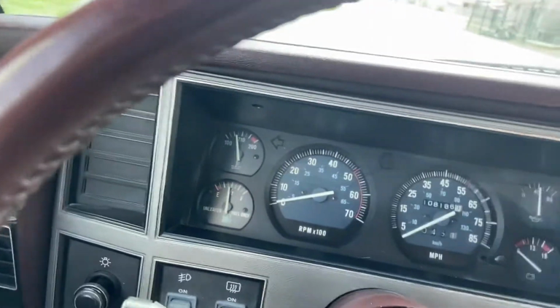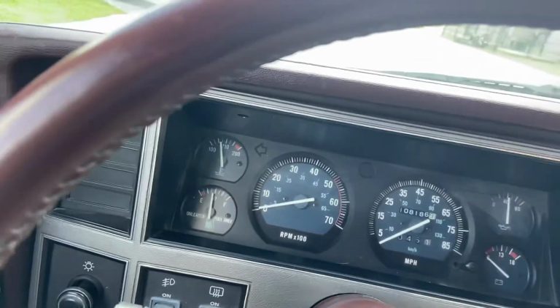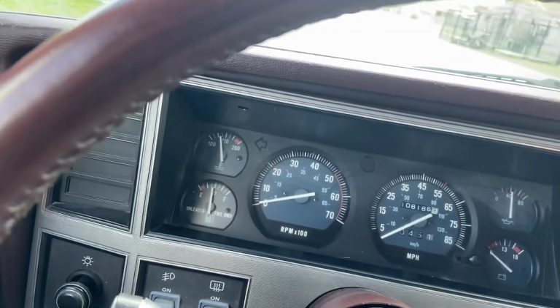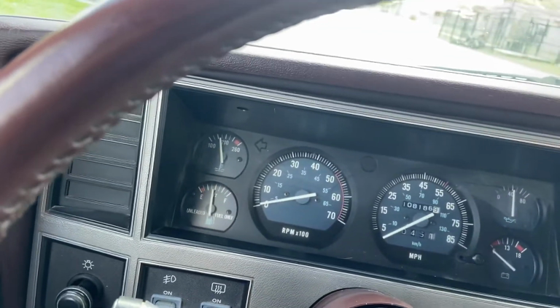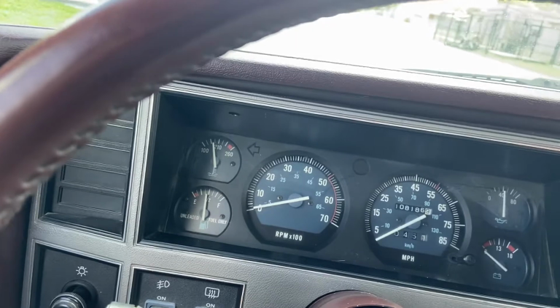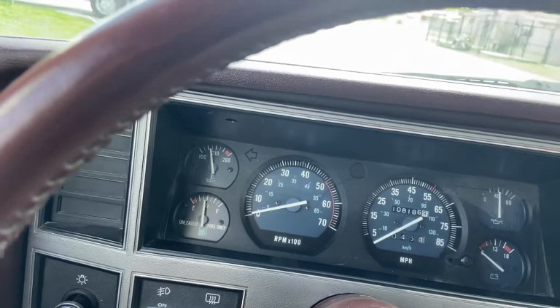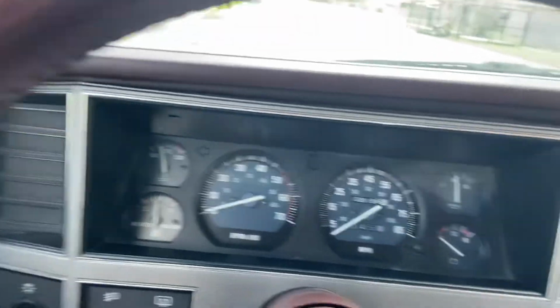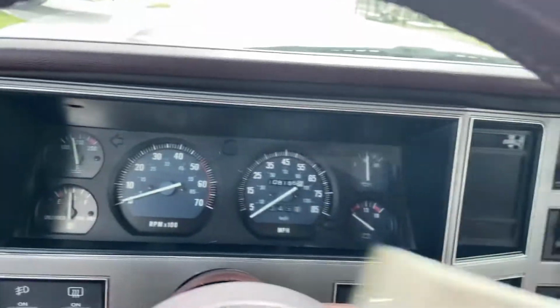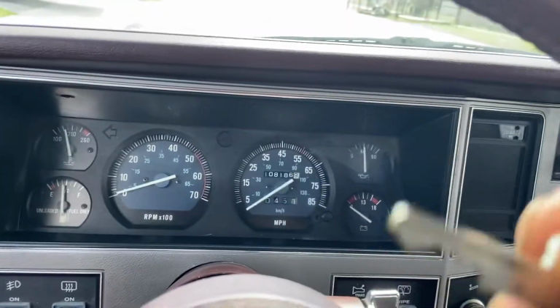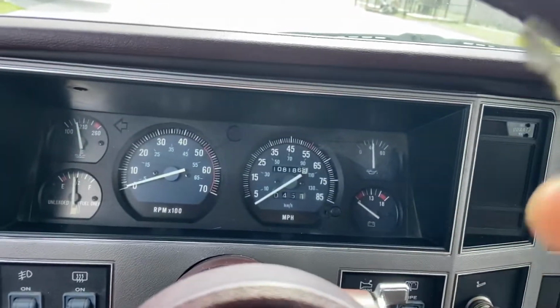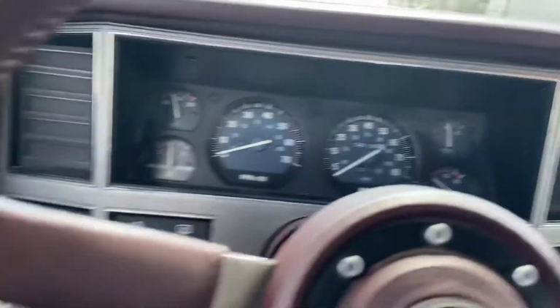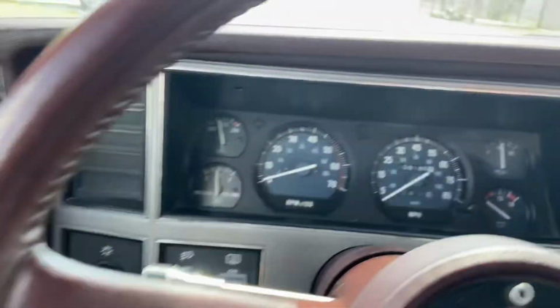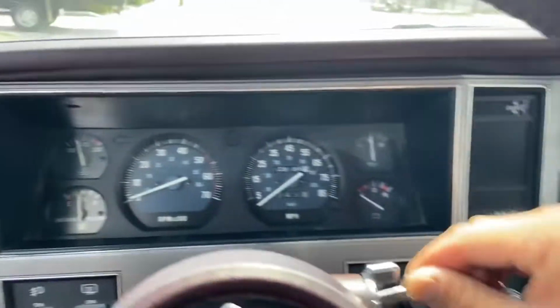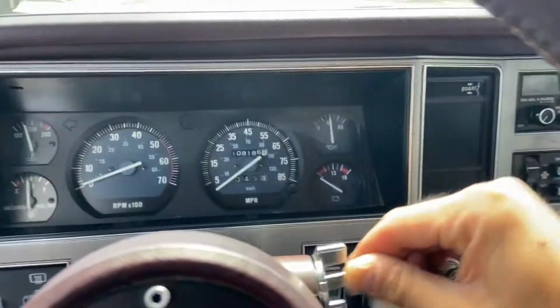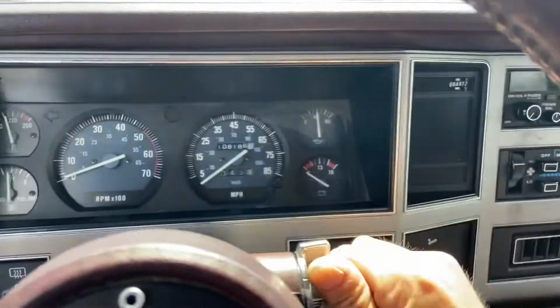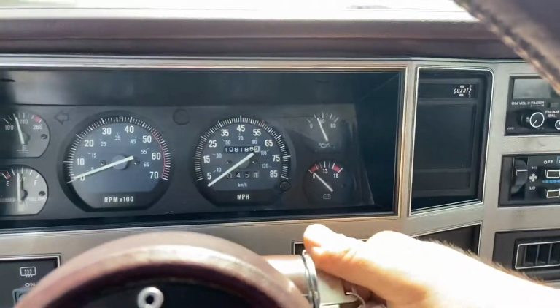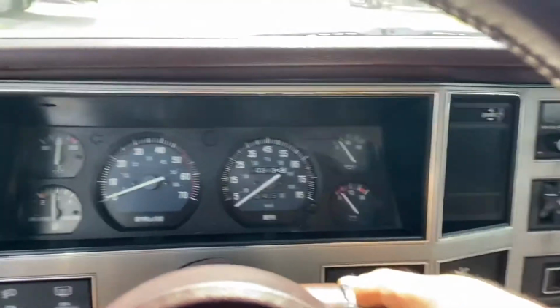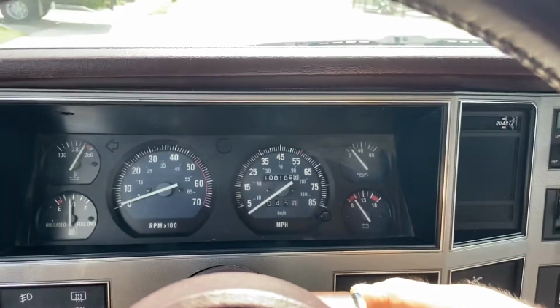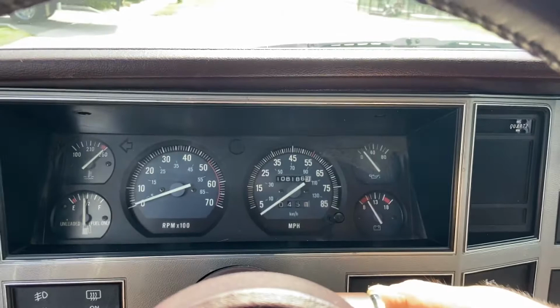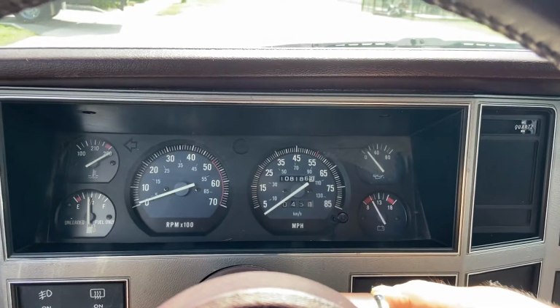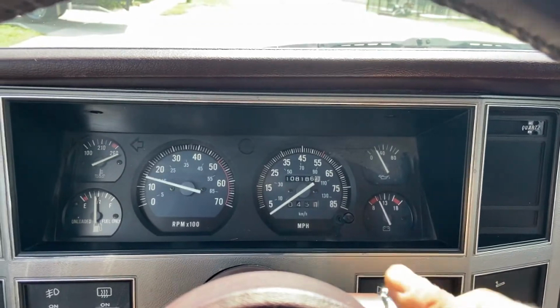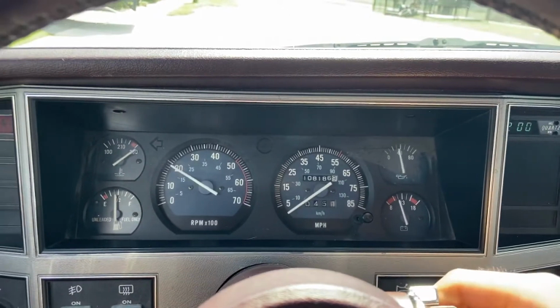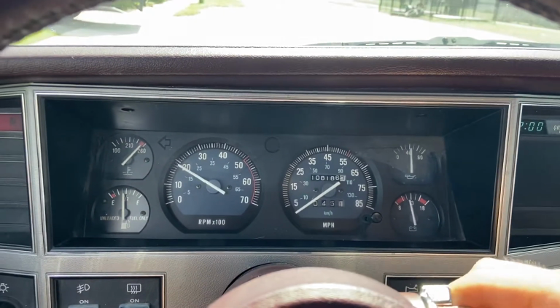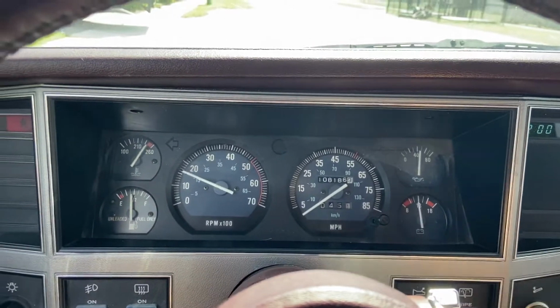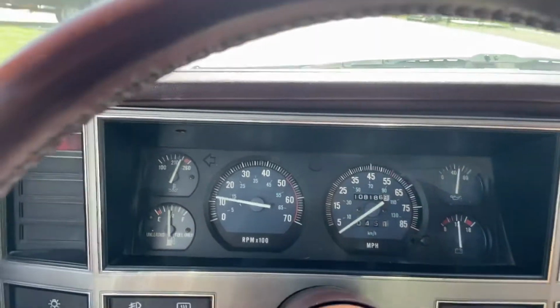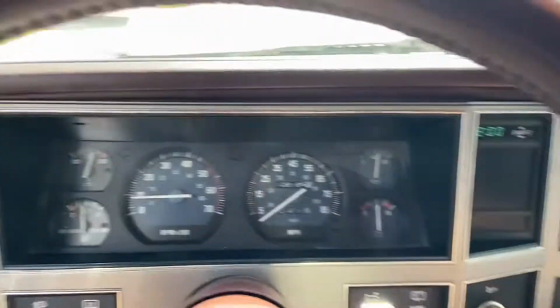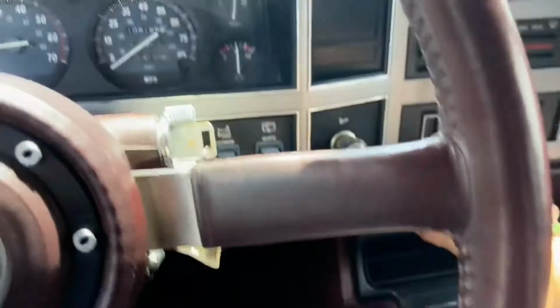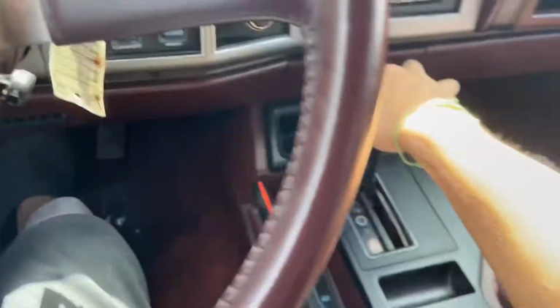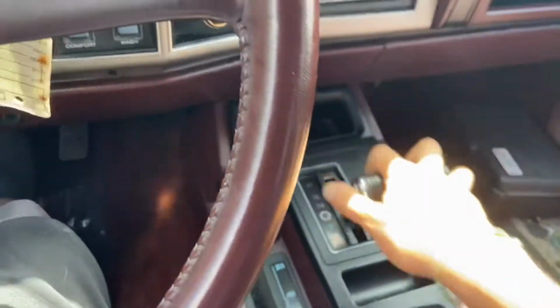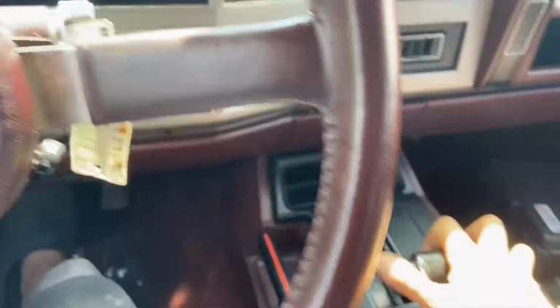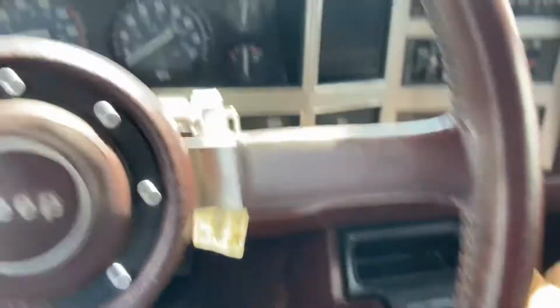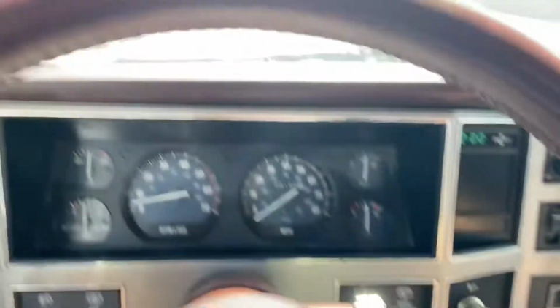Start it up, key right here, no chip key, very simple. Oh, starts right up — shift it to drive.